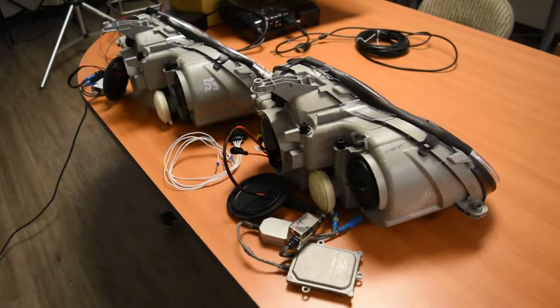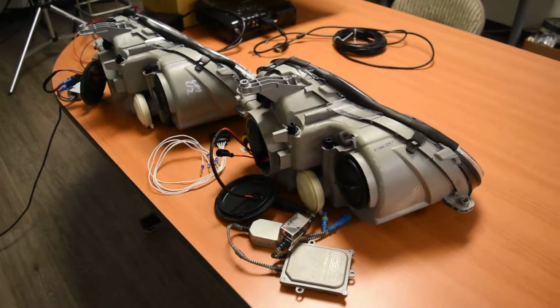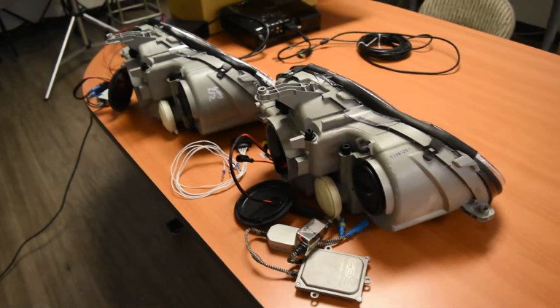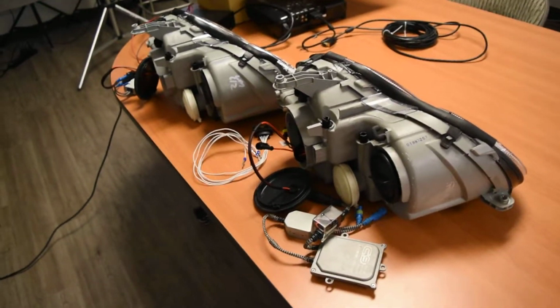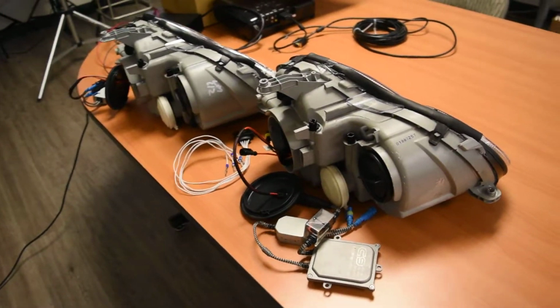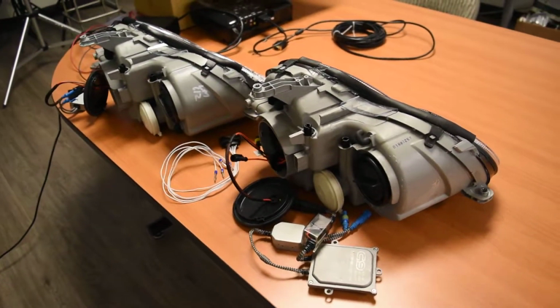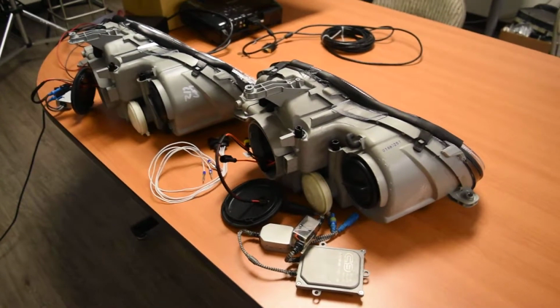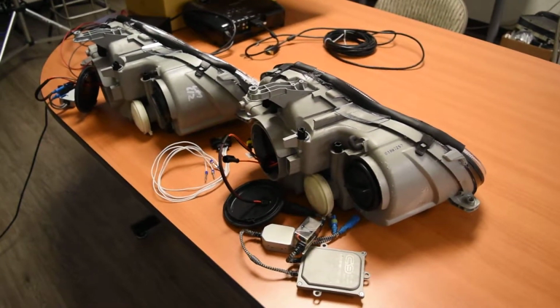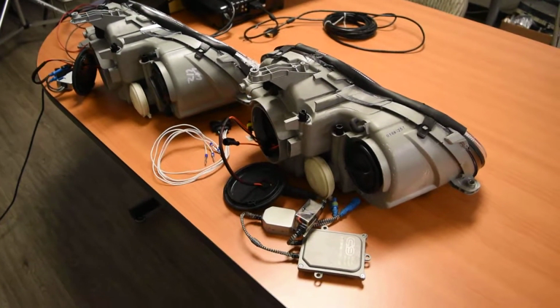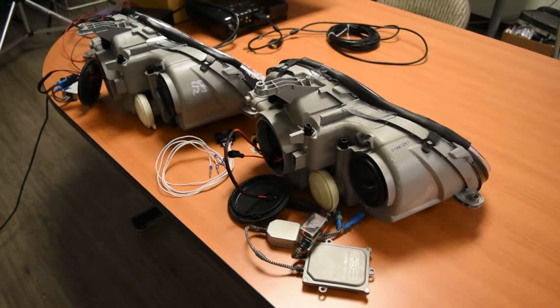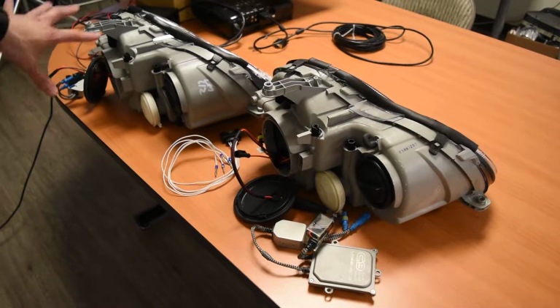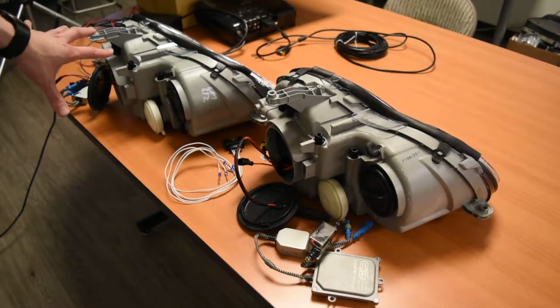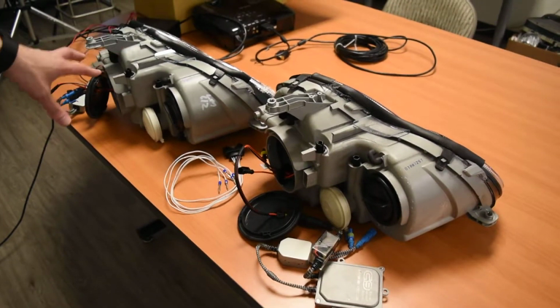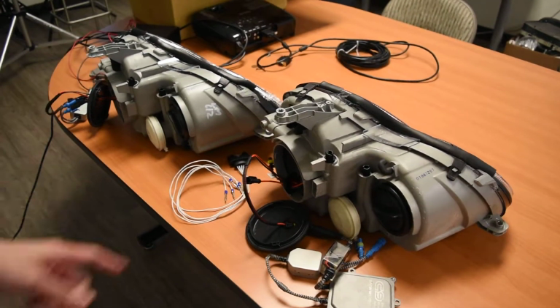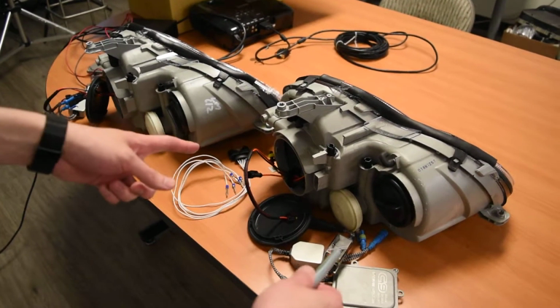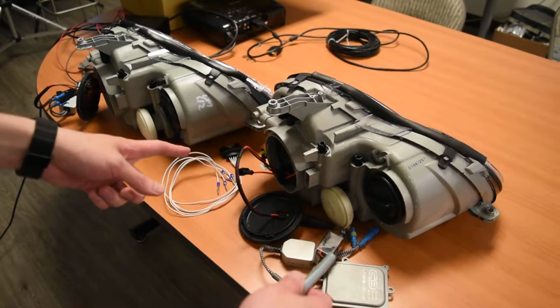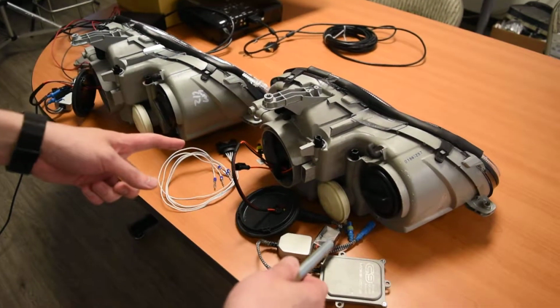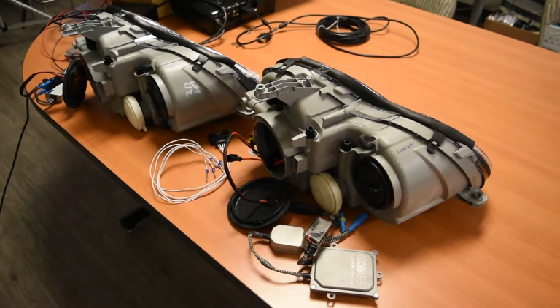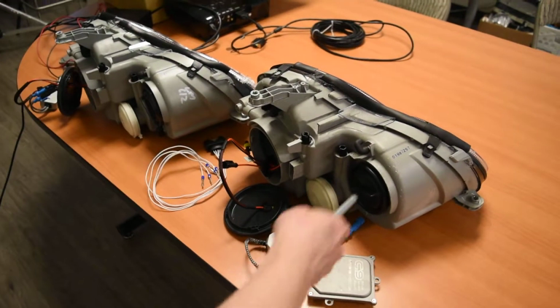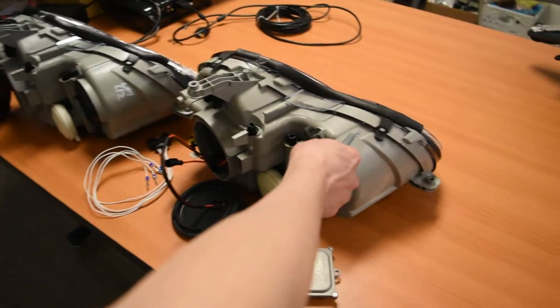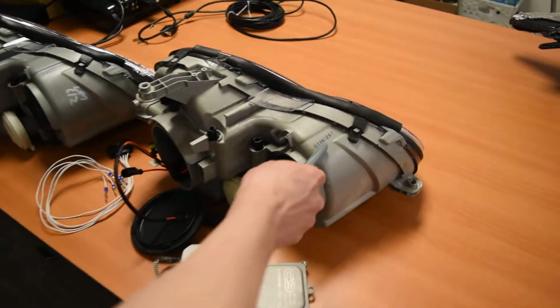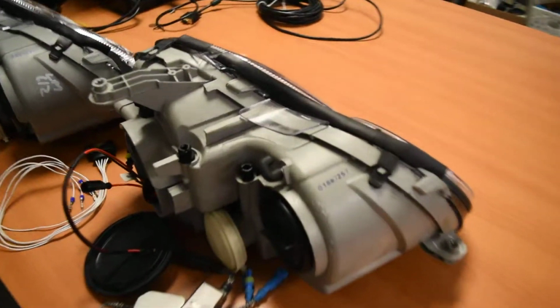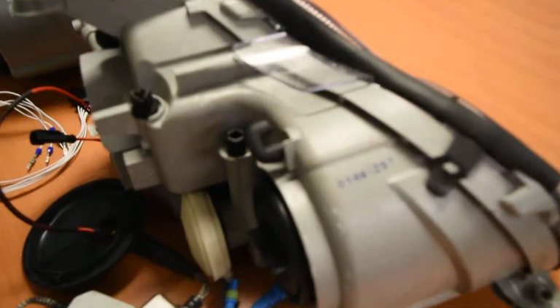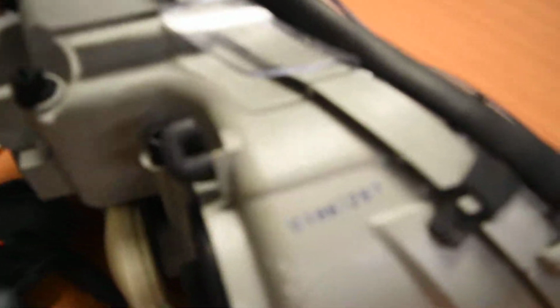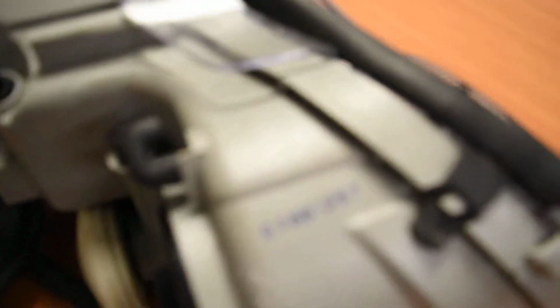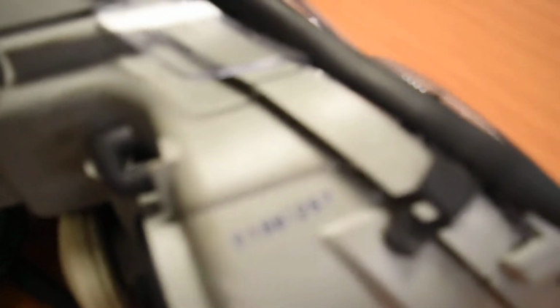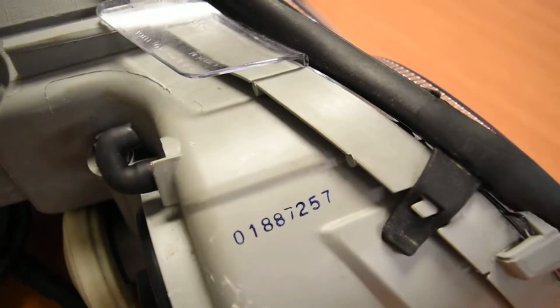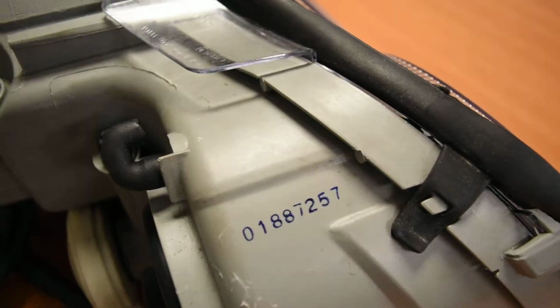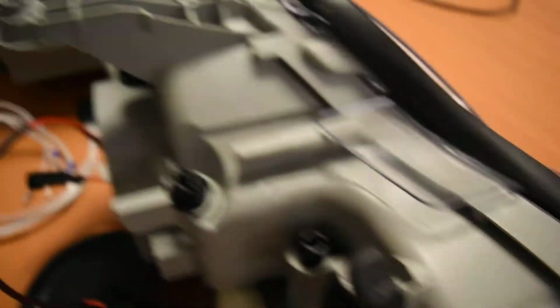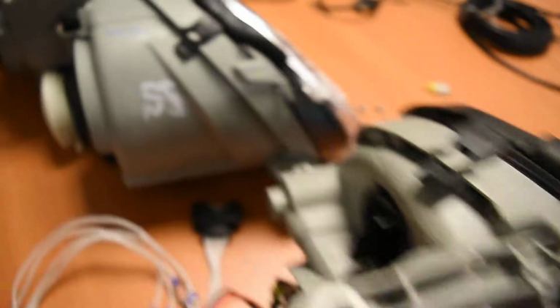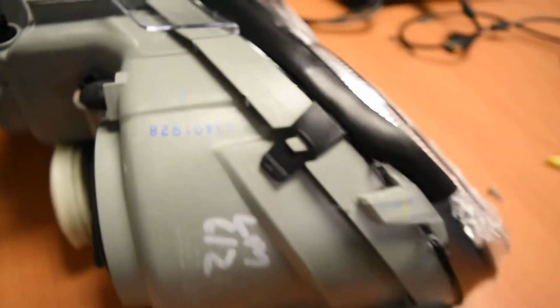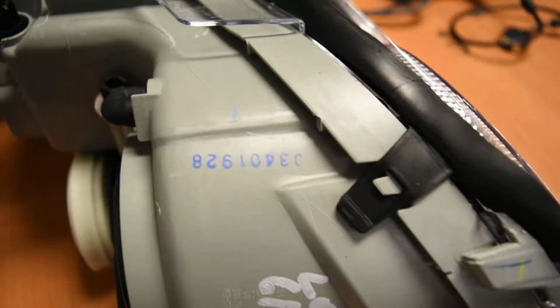Alright Nikita, this is the video I promised you. Basically I'm showing you that a brand new one is here — this is the one you returned back. You can see the QC number between the two is not exactly the same, of course.